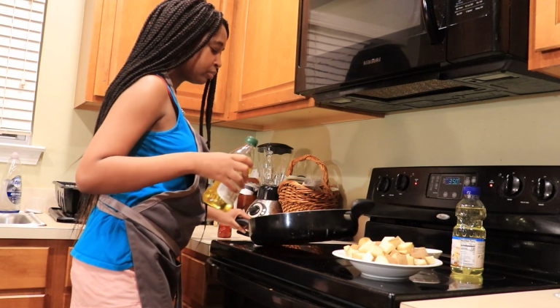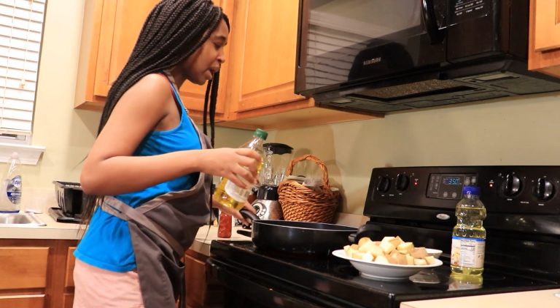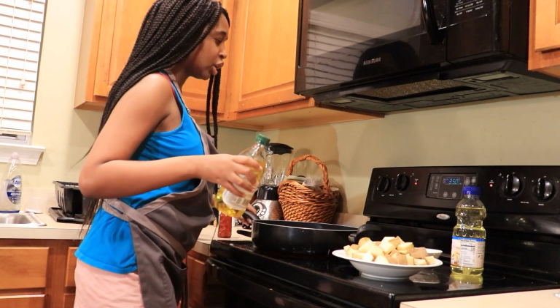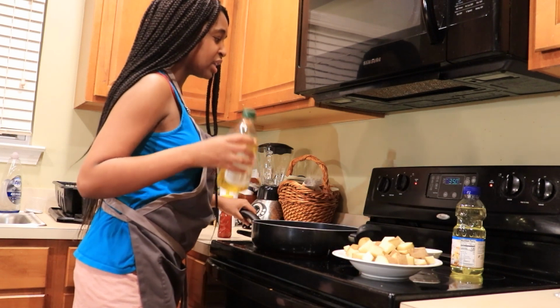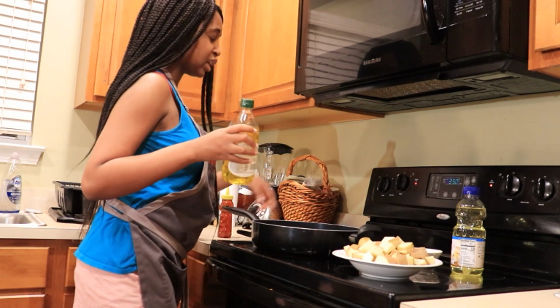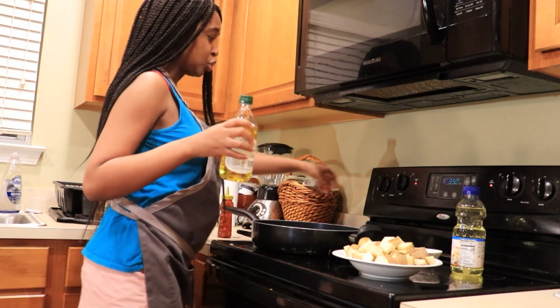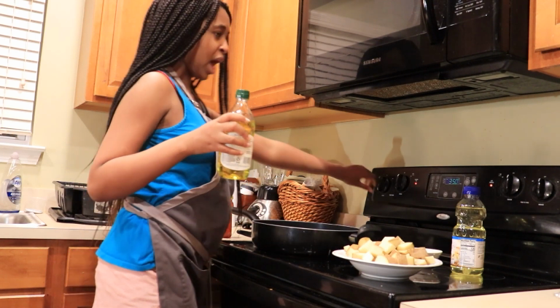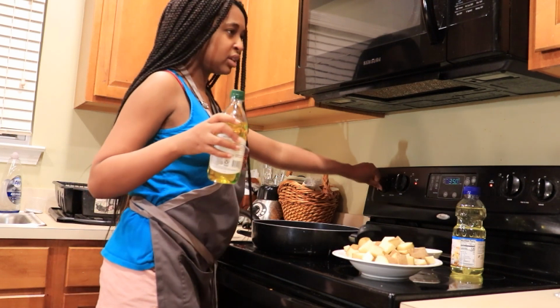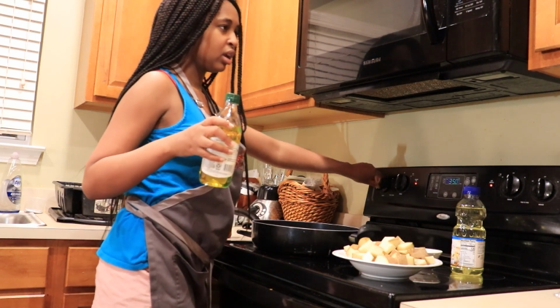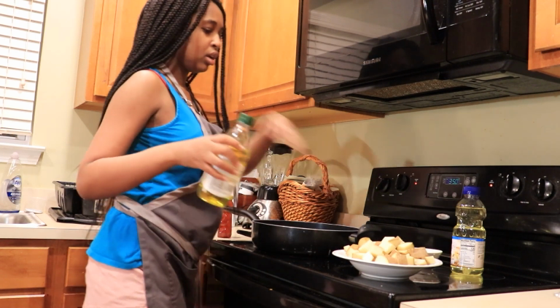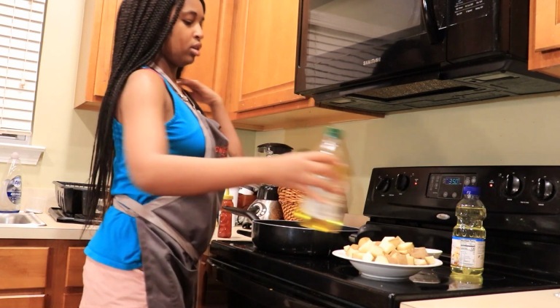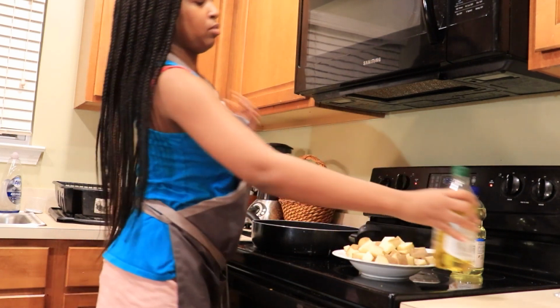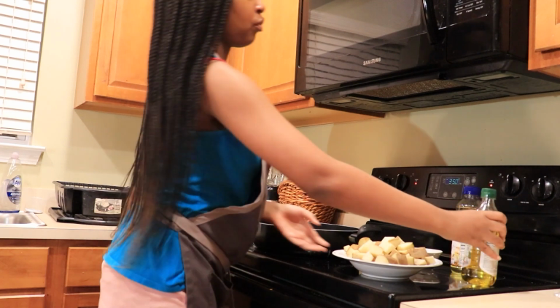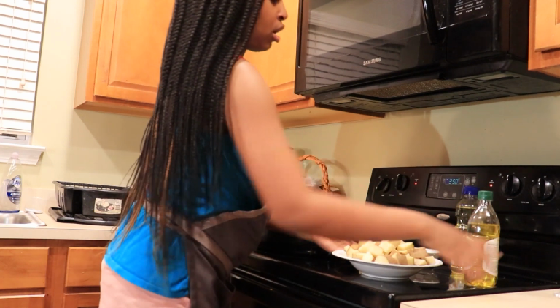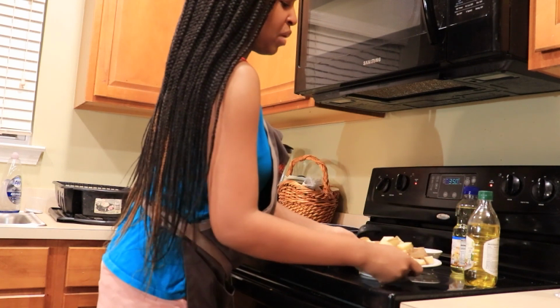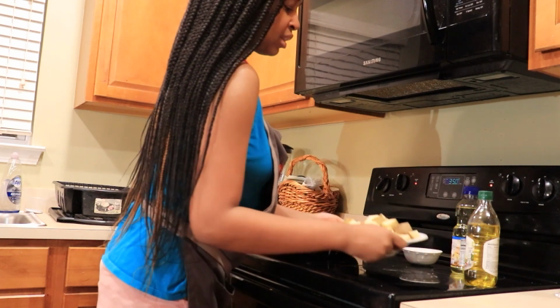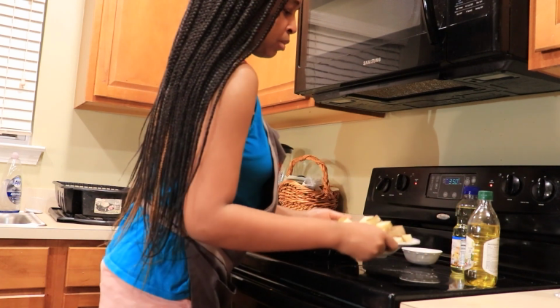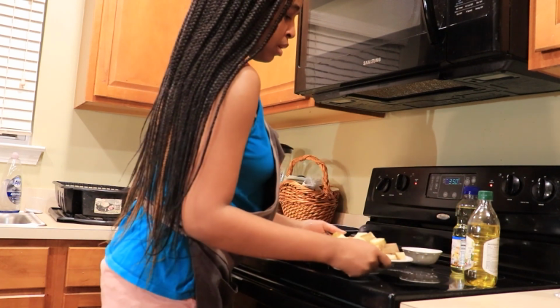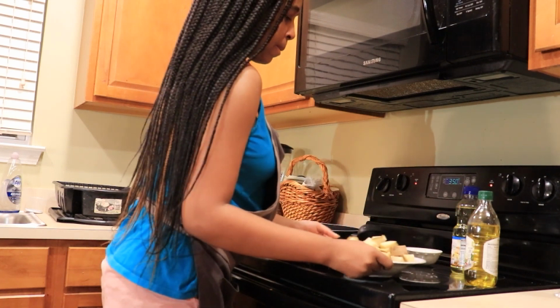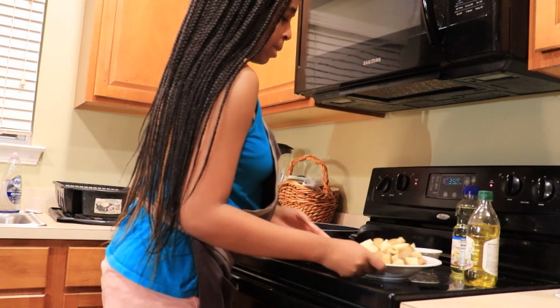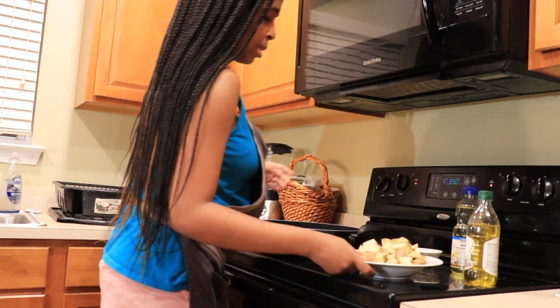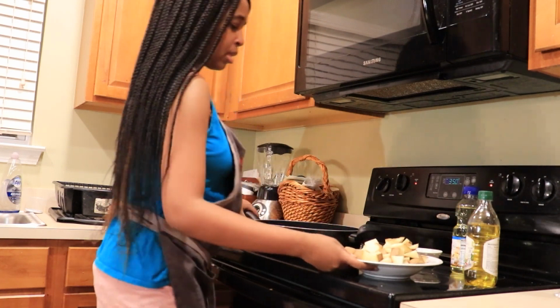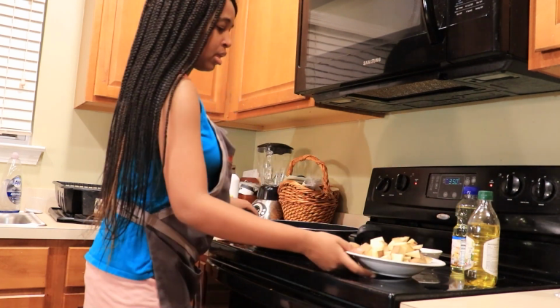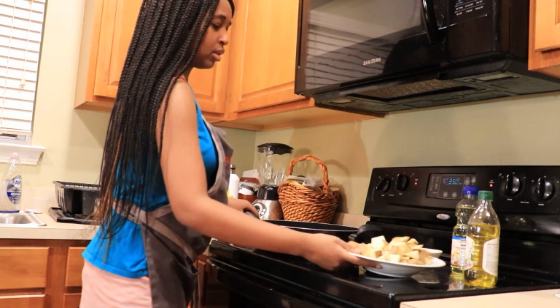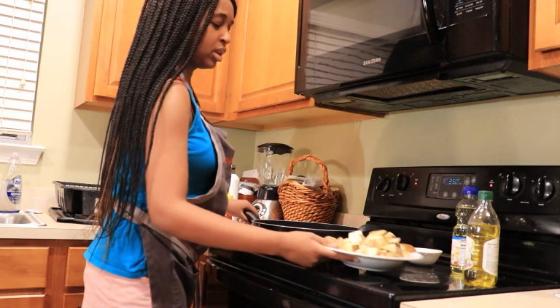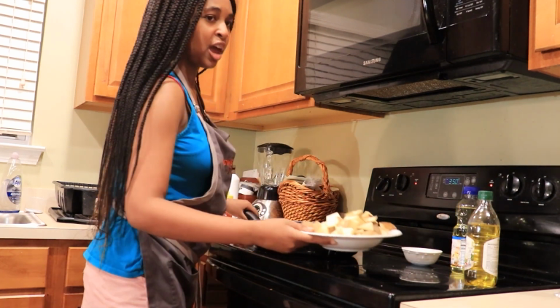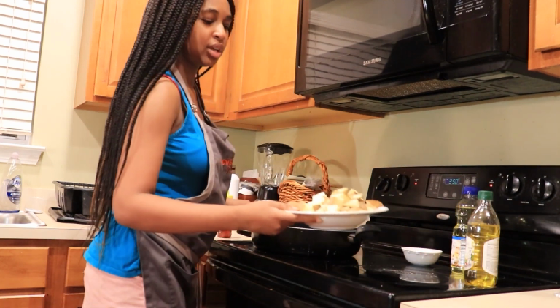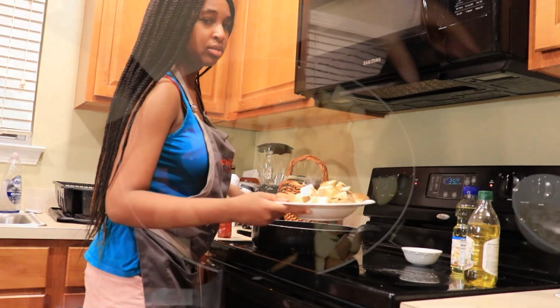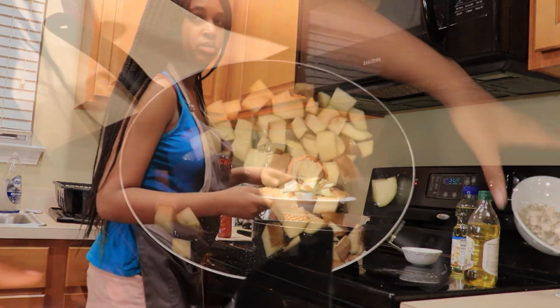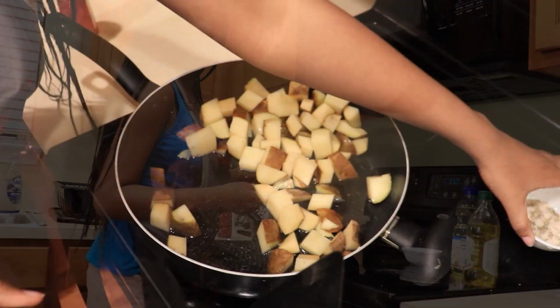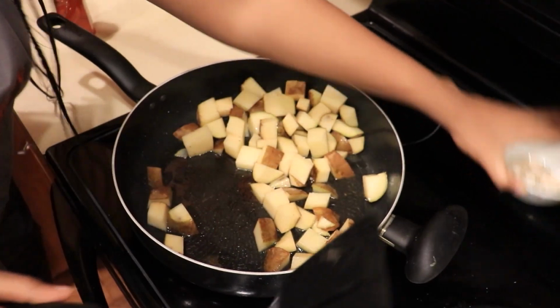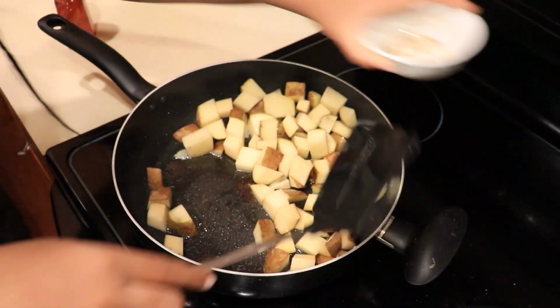Make sure it's not too hot before you add them. Then add the potatoes and your seasoning.